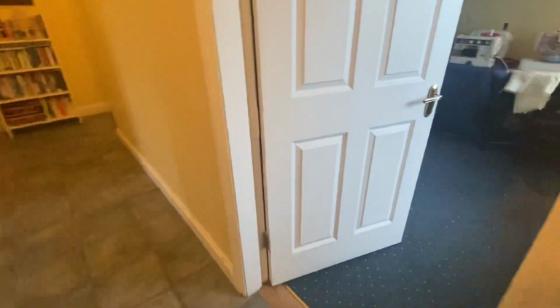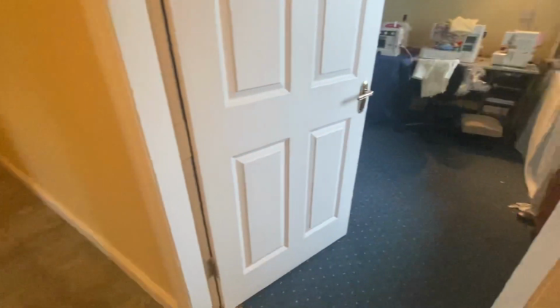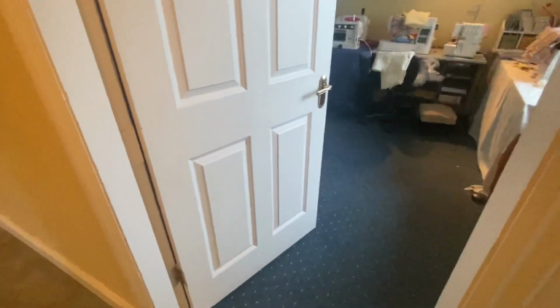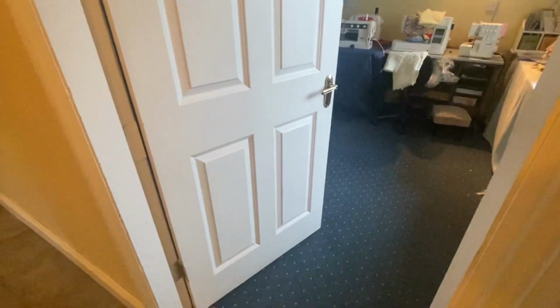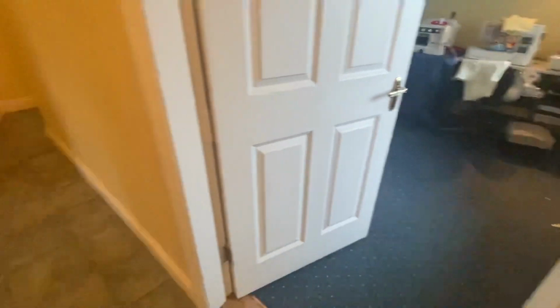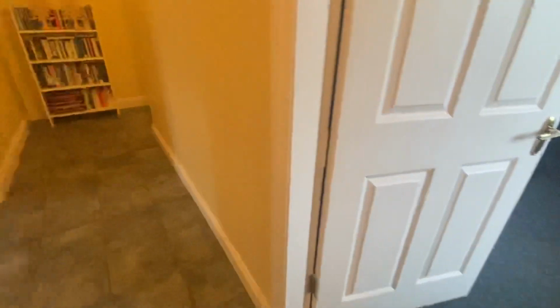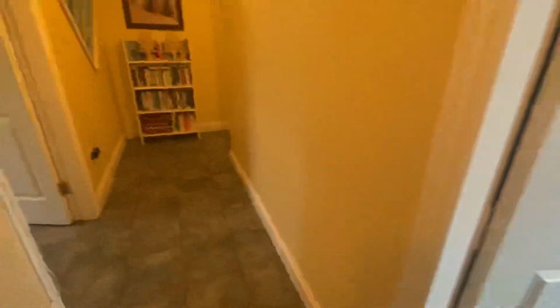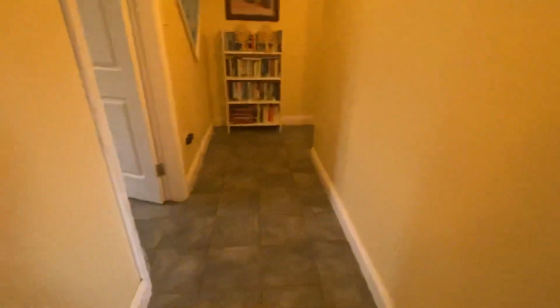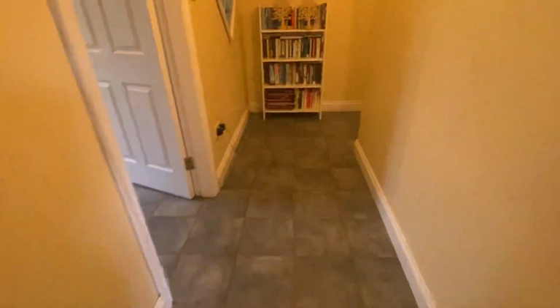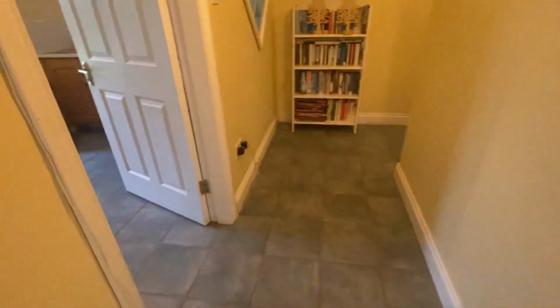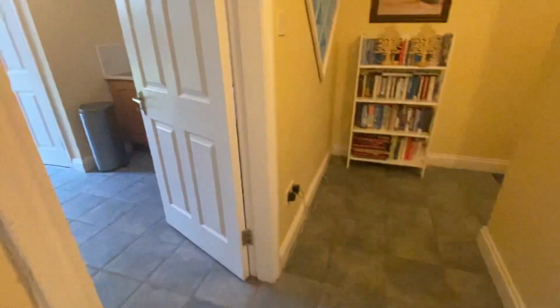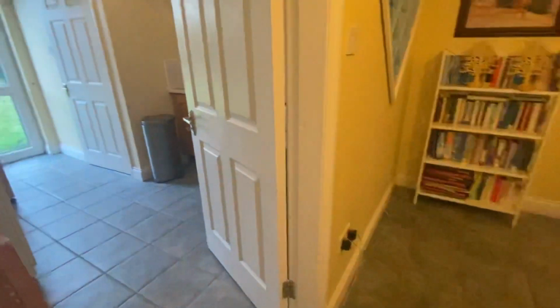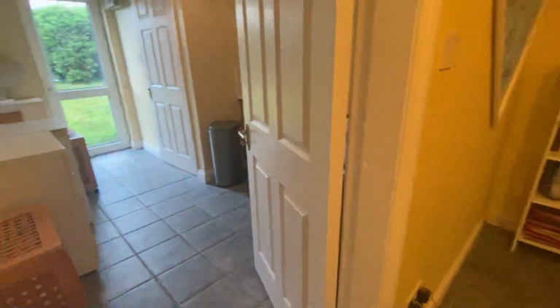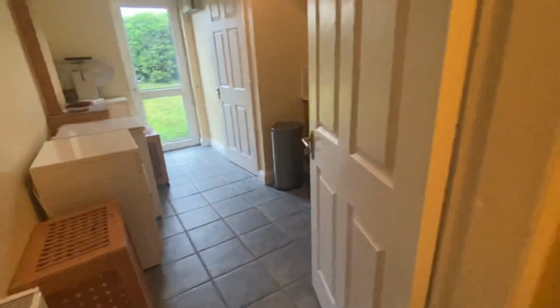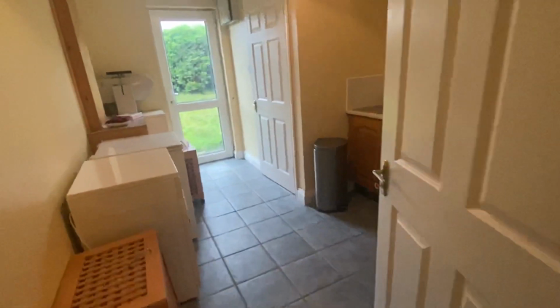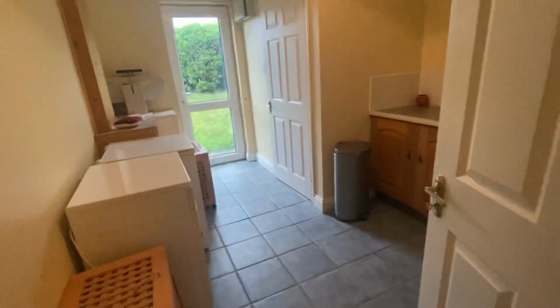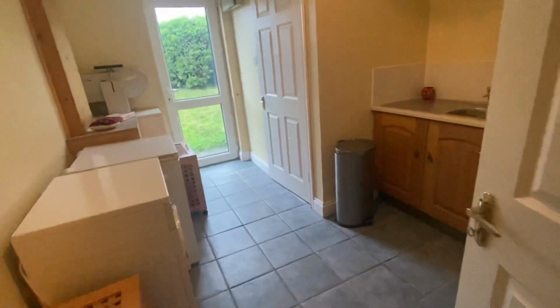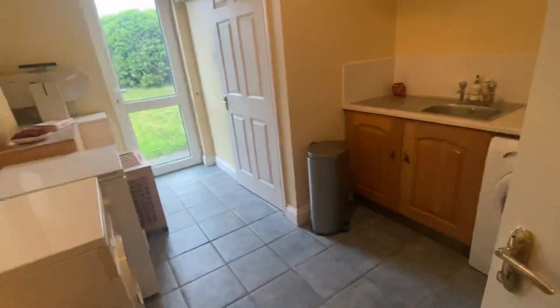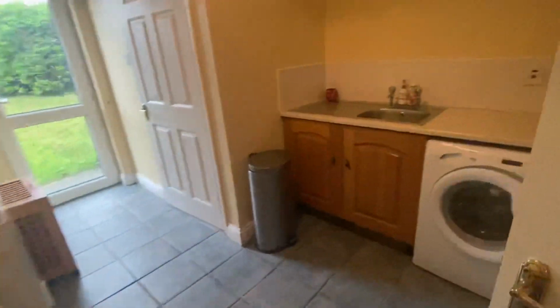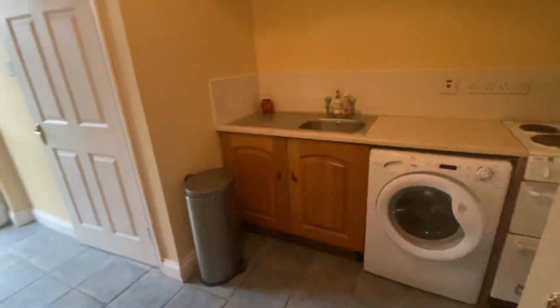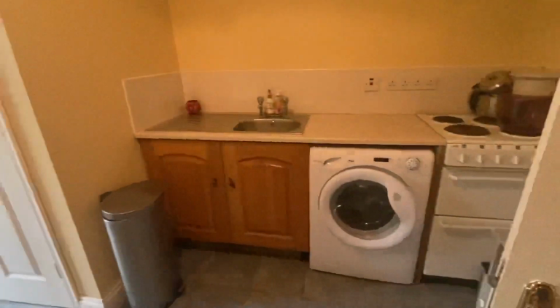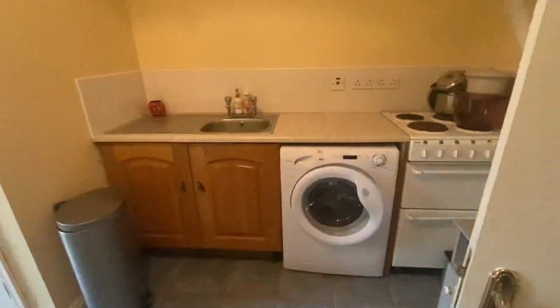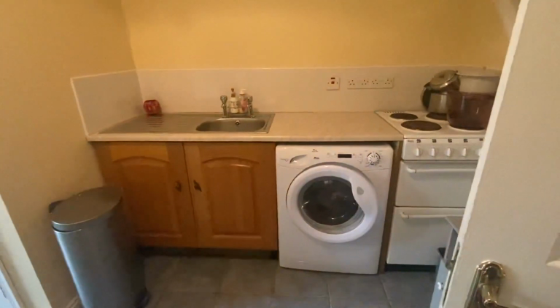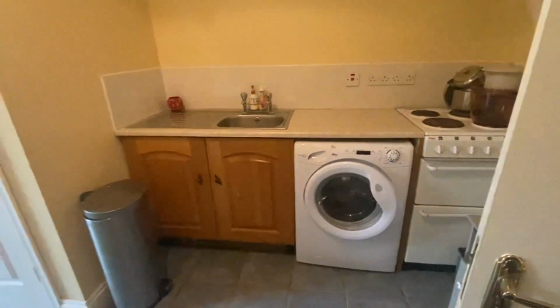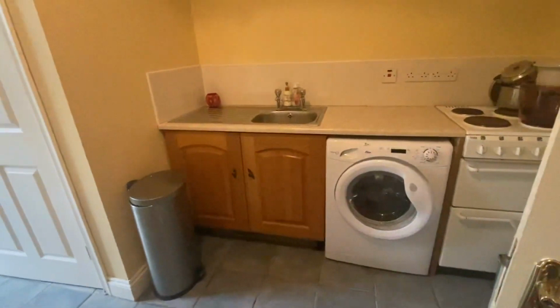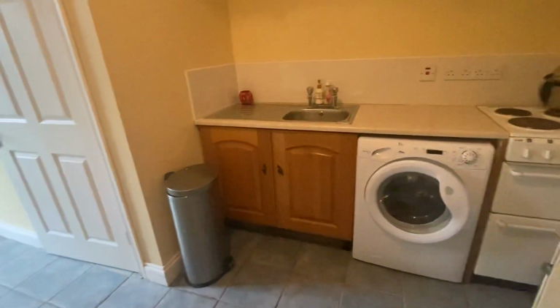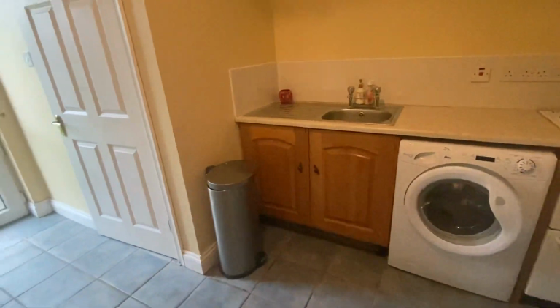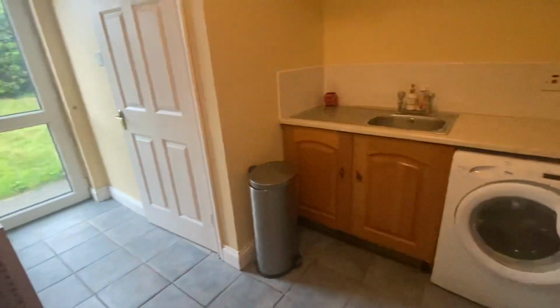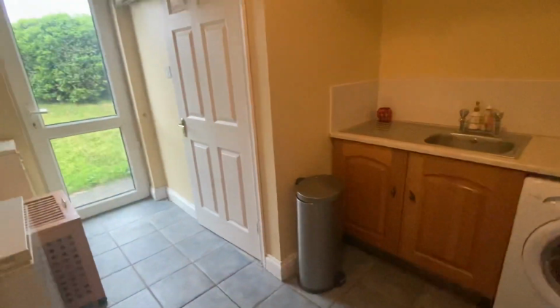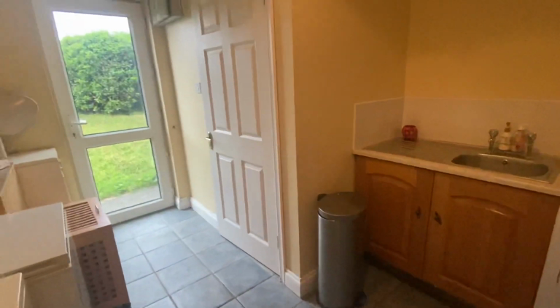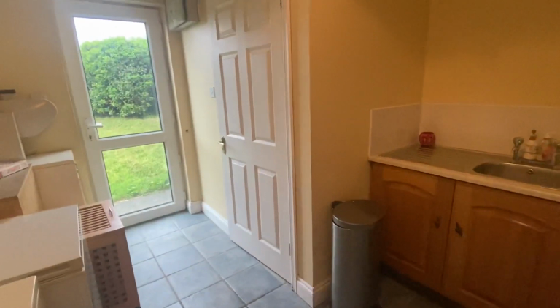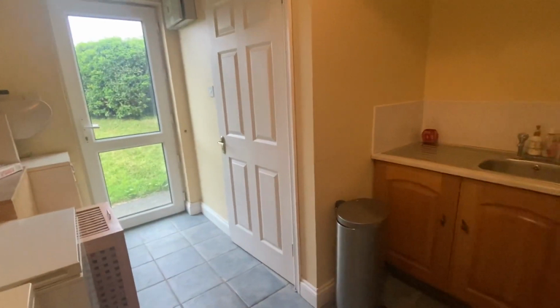There's another bedroom here on the ground floor with an ensuite. Then we go to the utility — another side door — a very handy utility room with a sink and basin, and another bathroom.